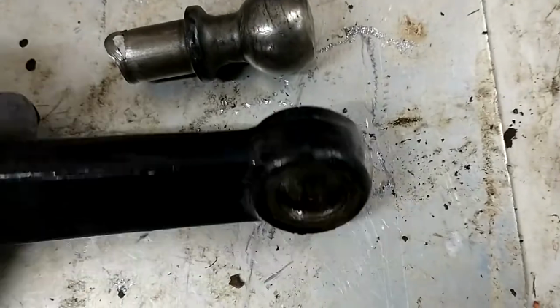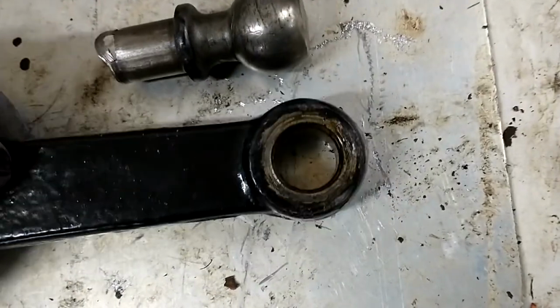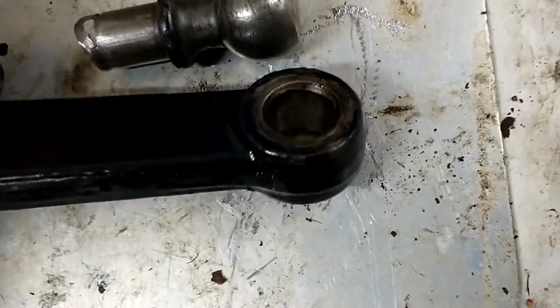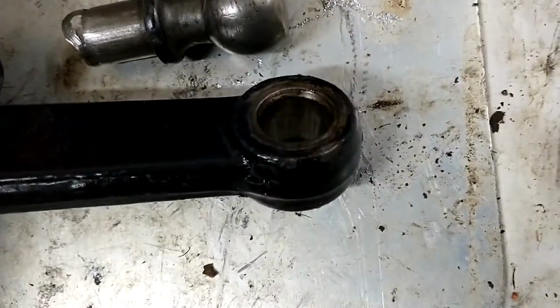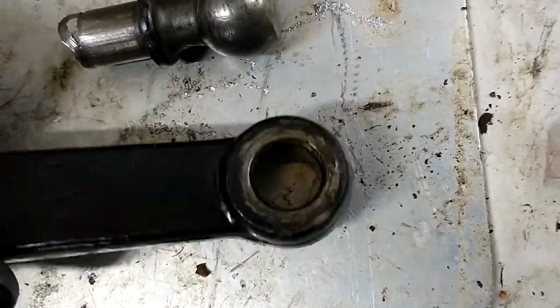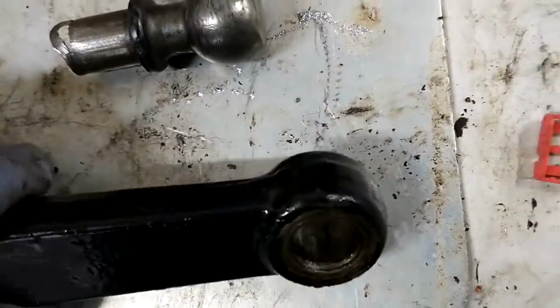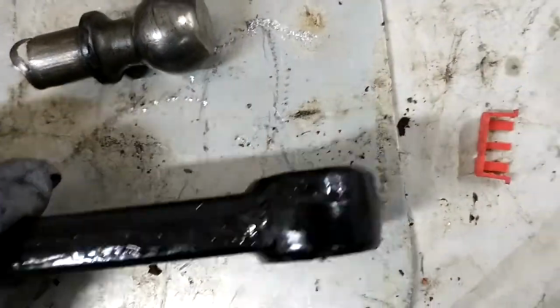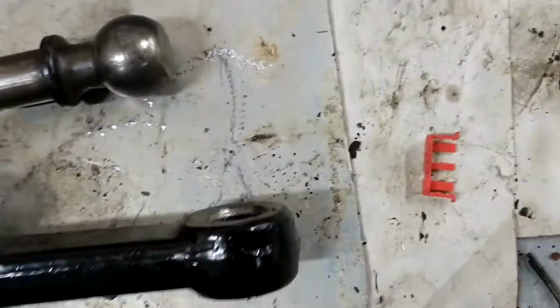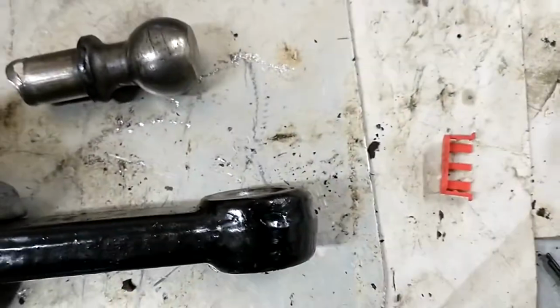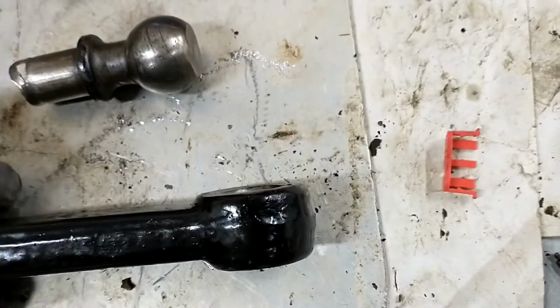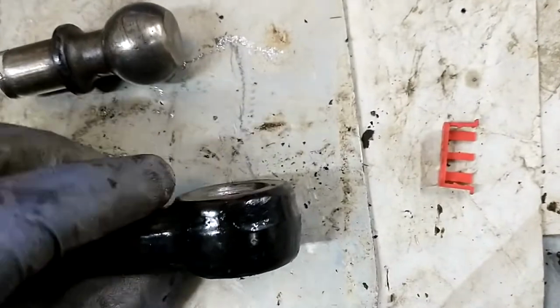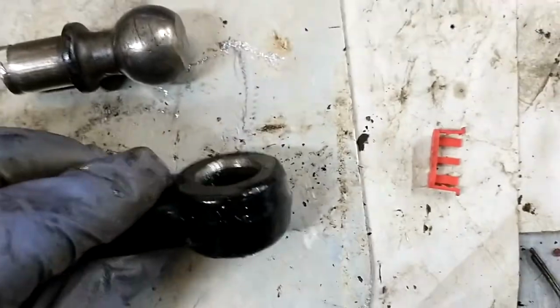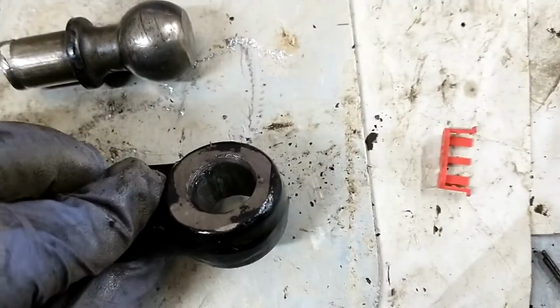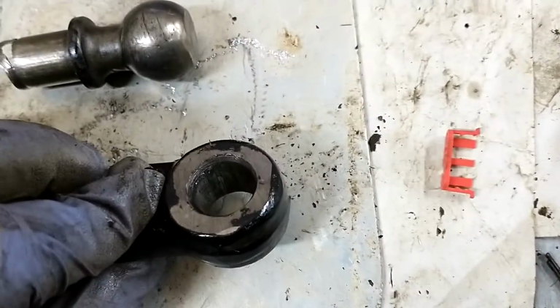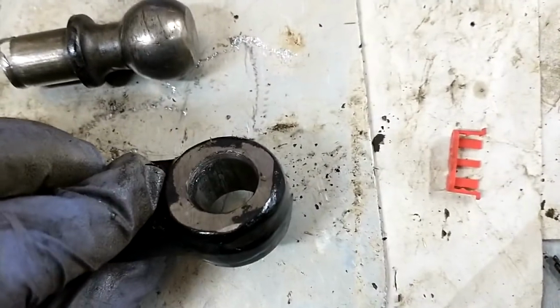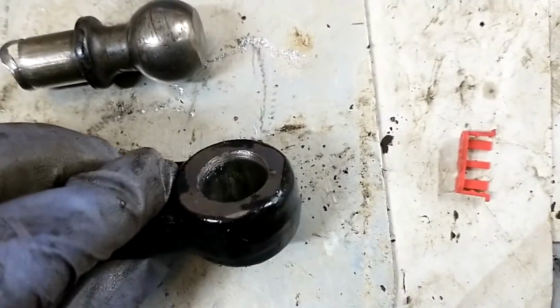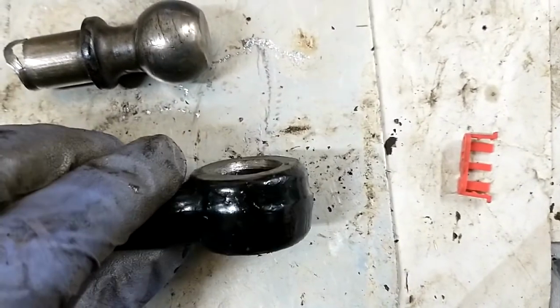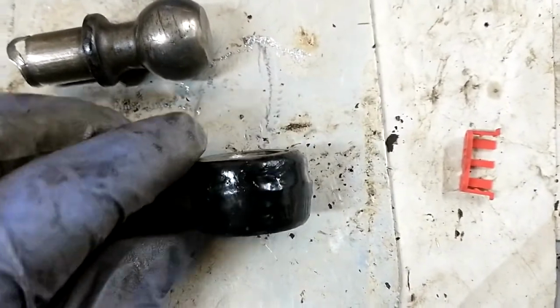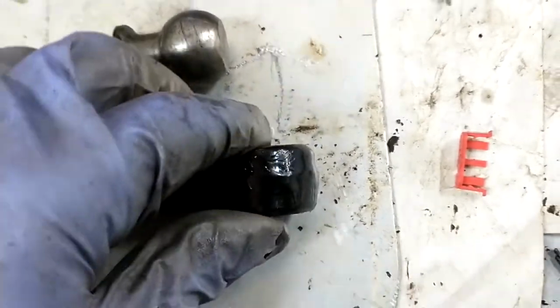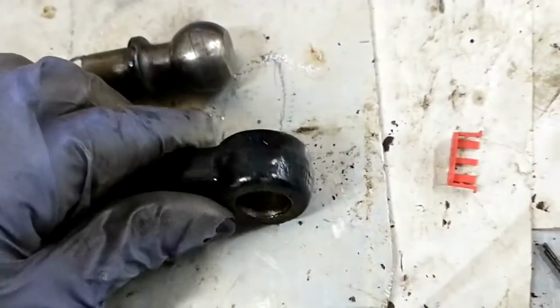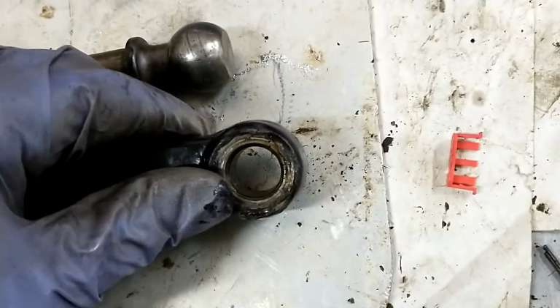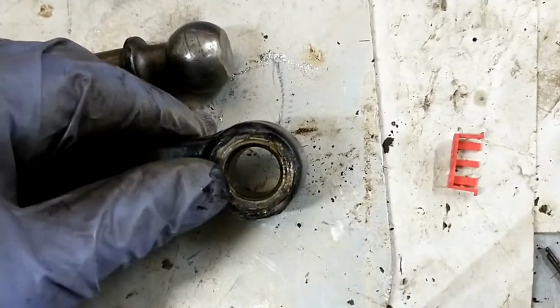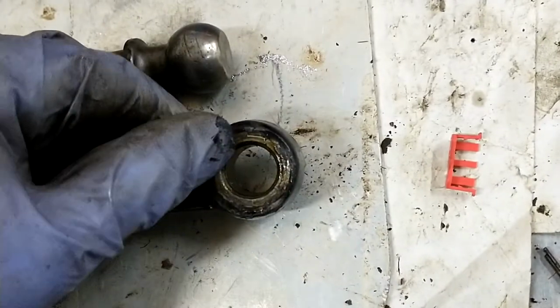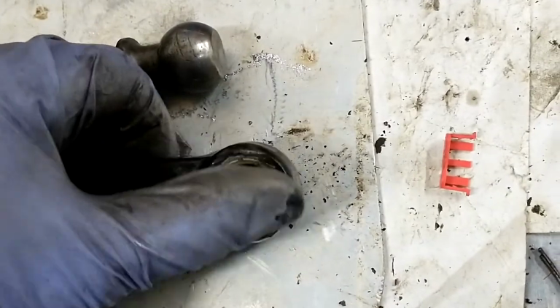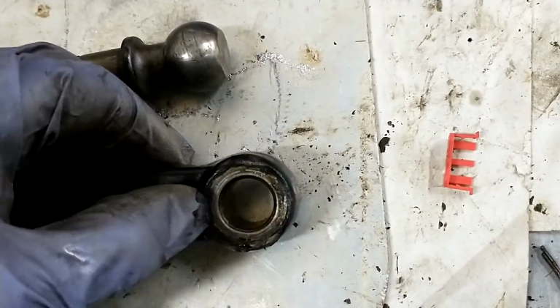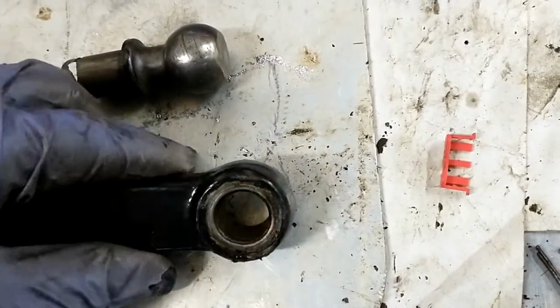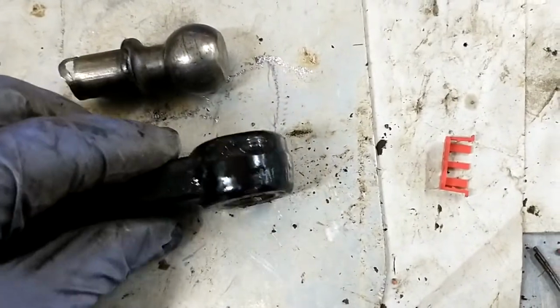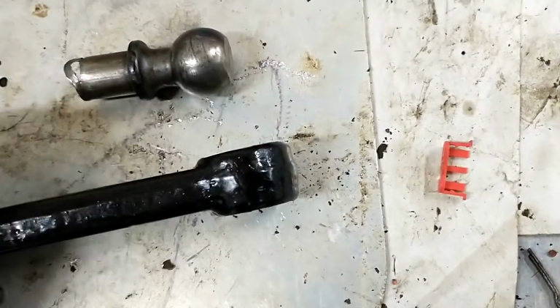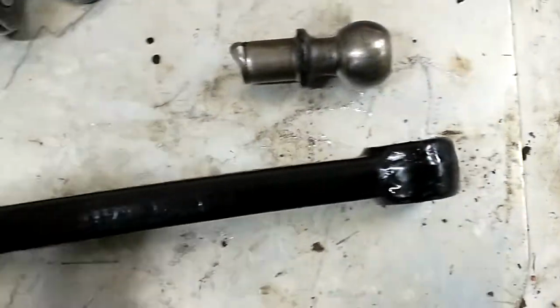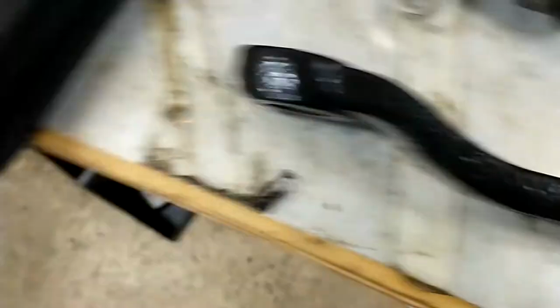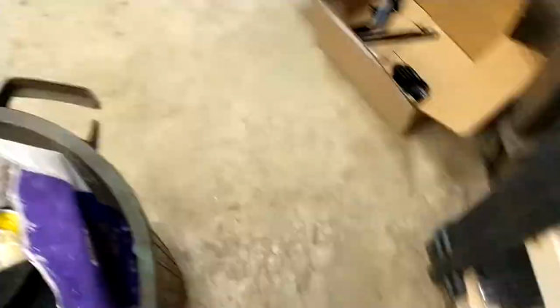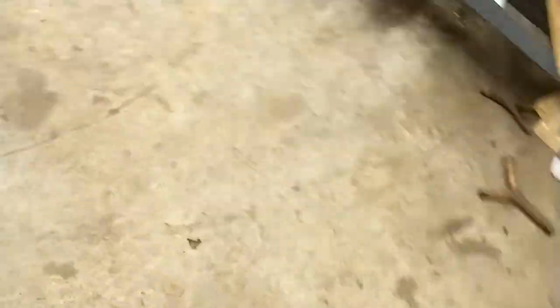The arm is nice and clean now. I can put in a modern drag link that doesn't have to be pressed in — it's just a push fit with a threaded end. And now I've got to do the other side.